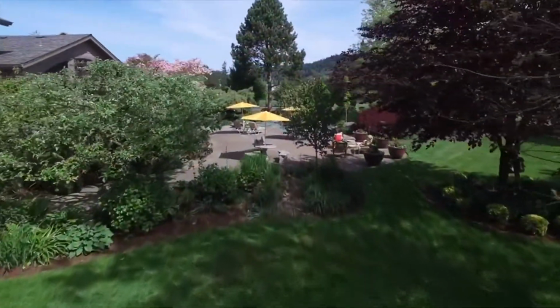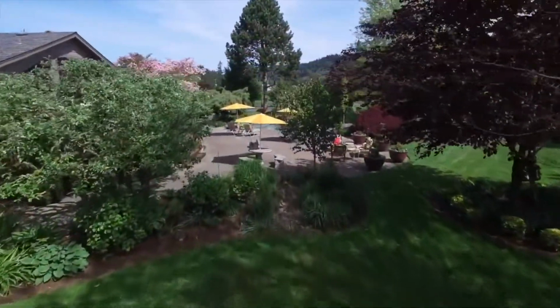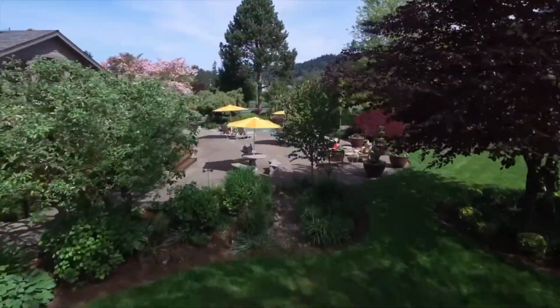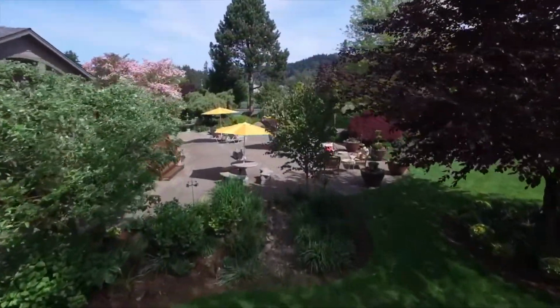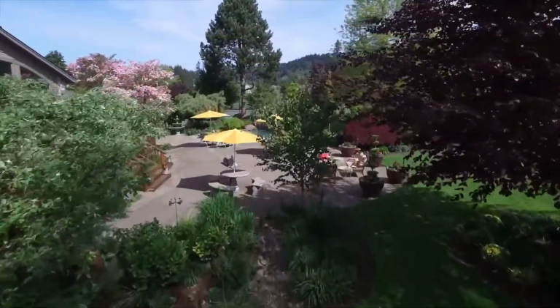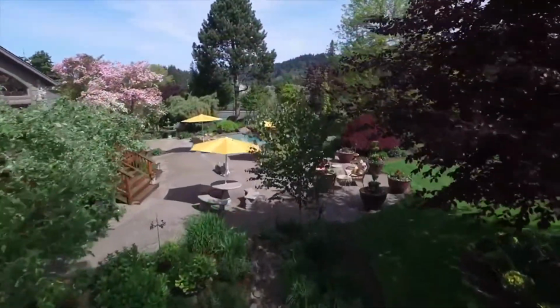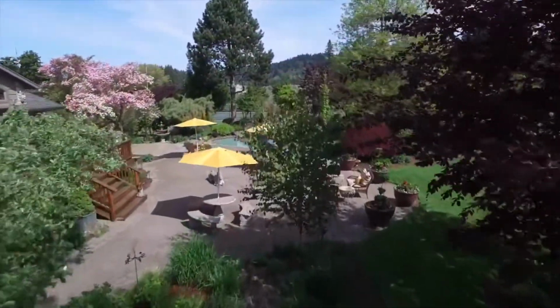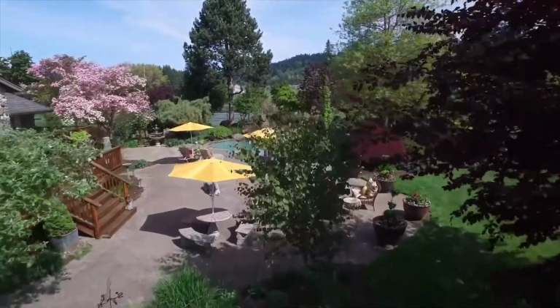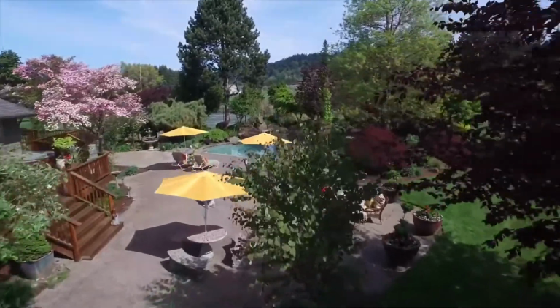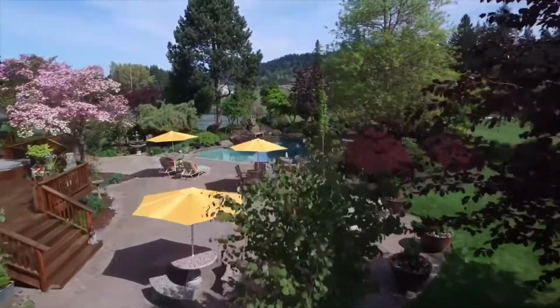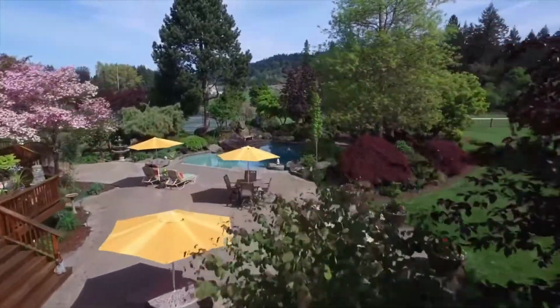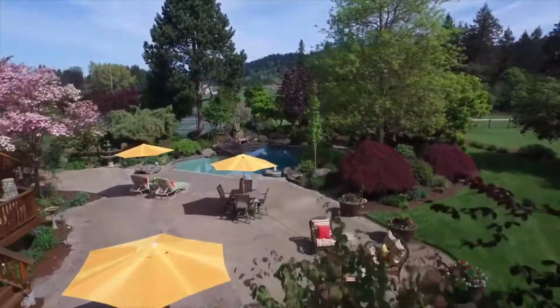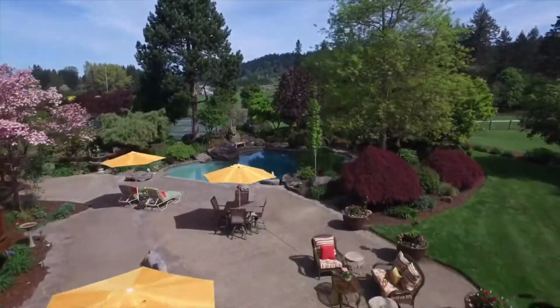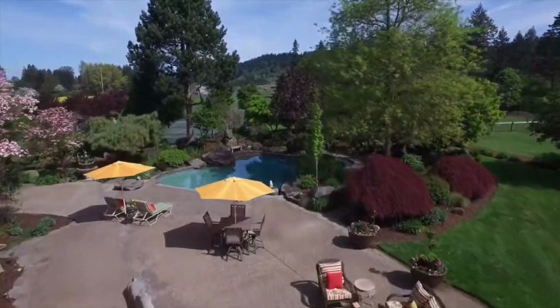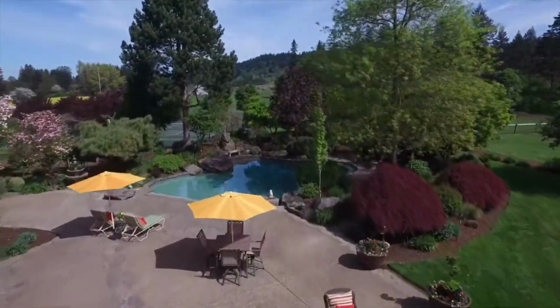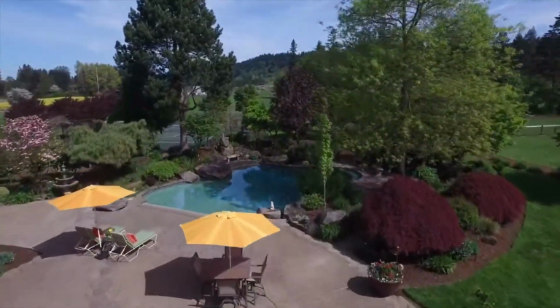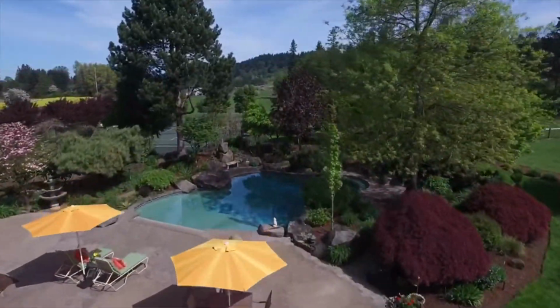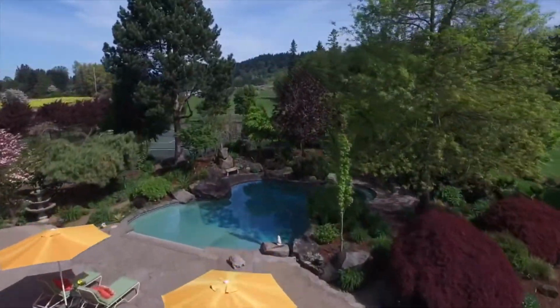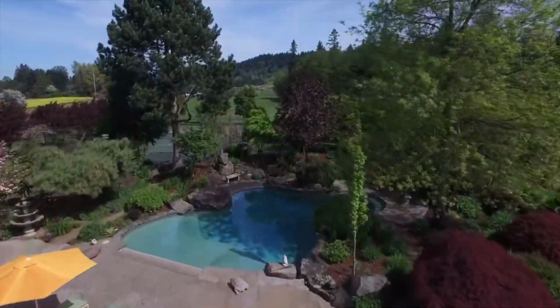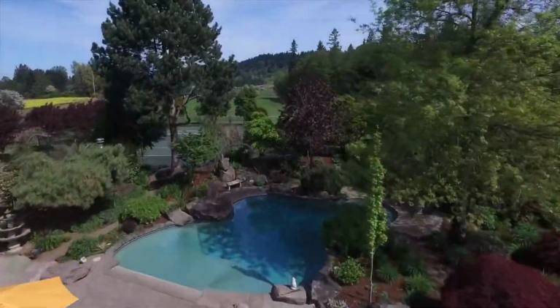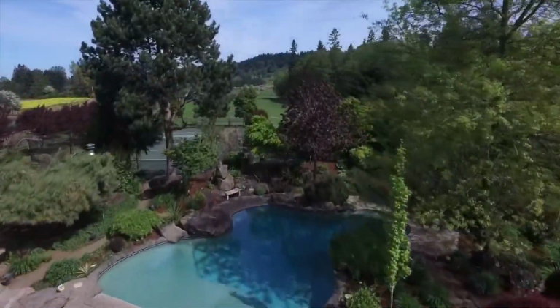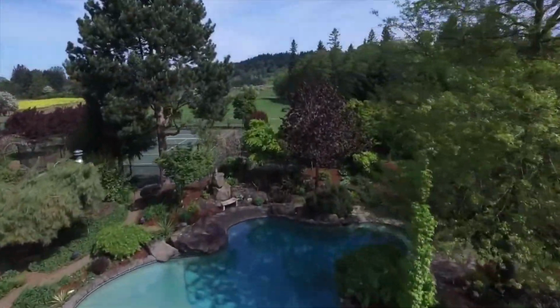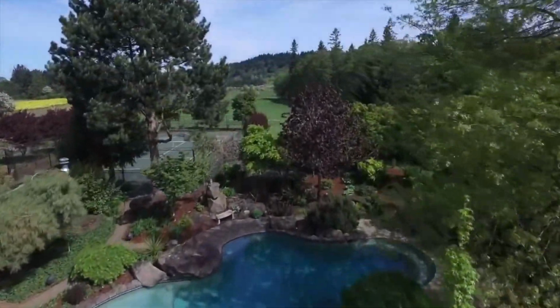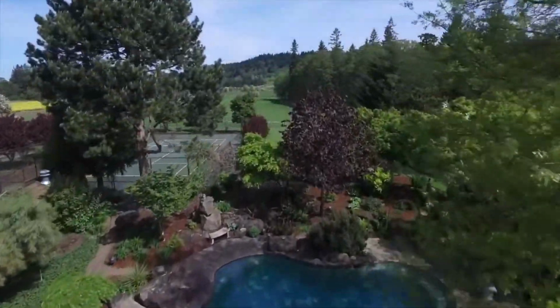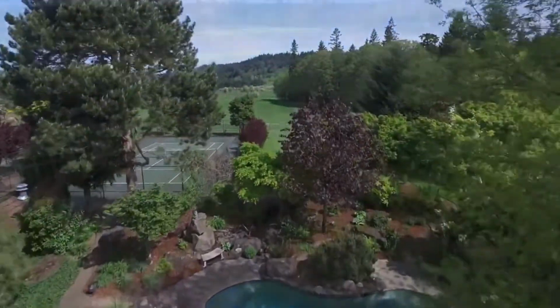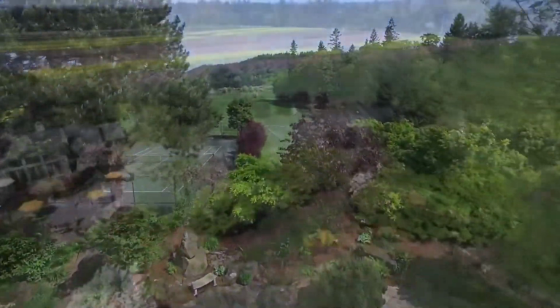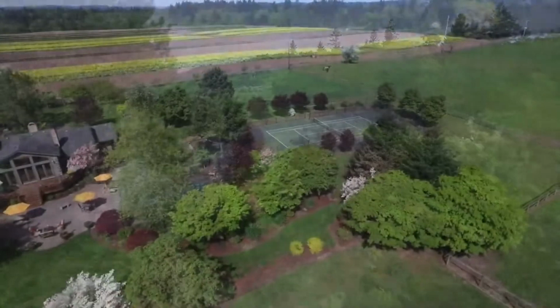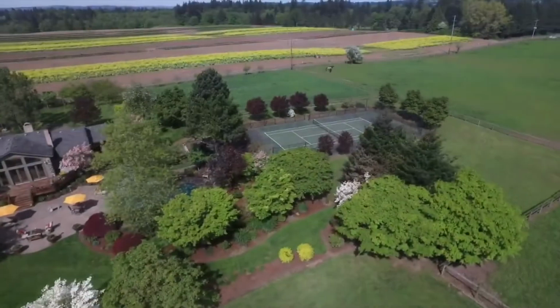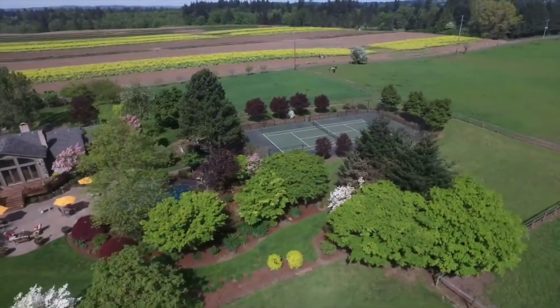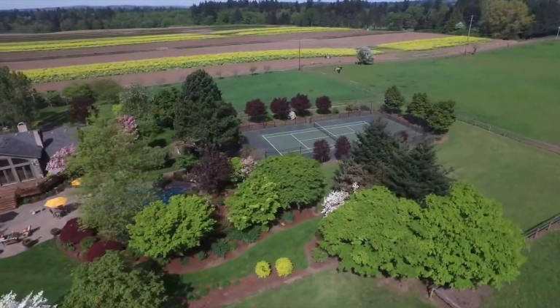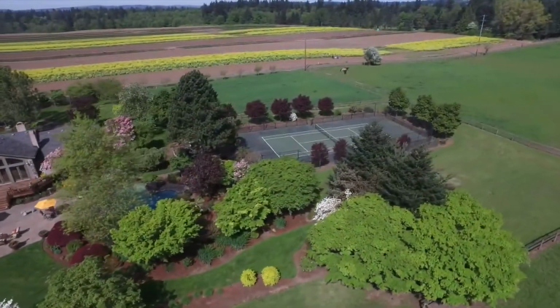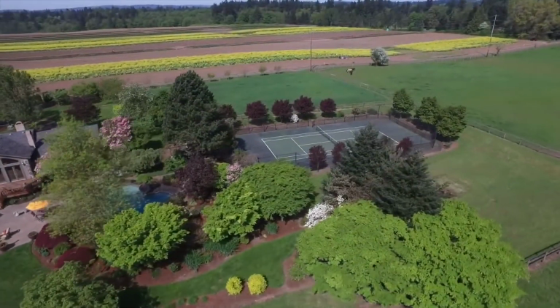French doors from the spacious great room lead out to a deck that overlooks the patio, swimming pool, and tennis court, all of which are nestled into beautiful gardens.